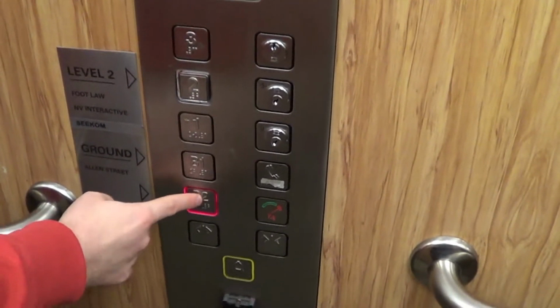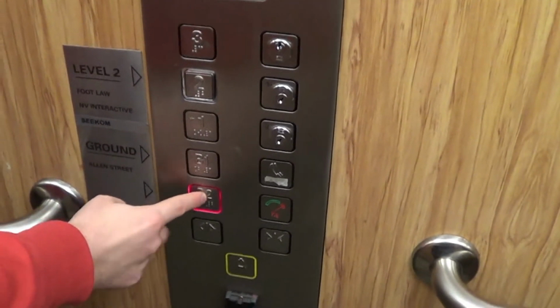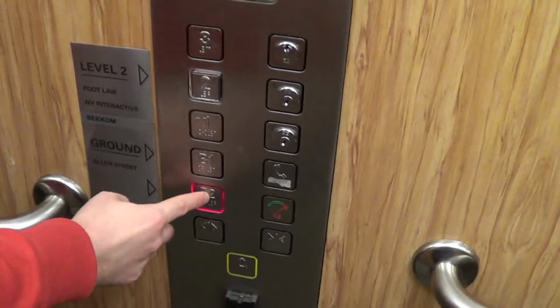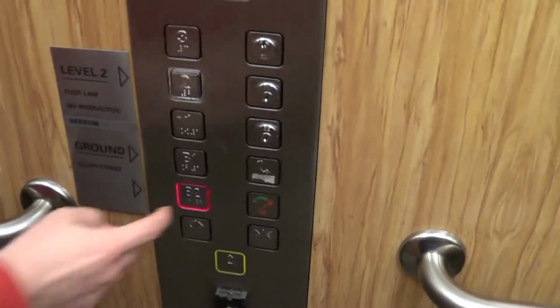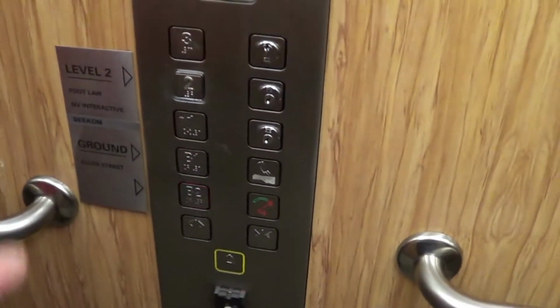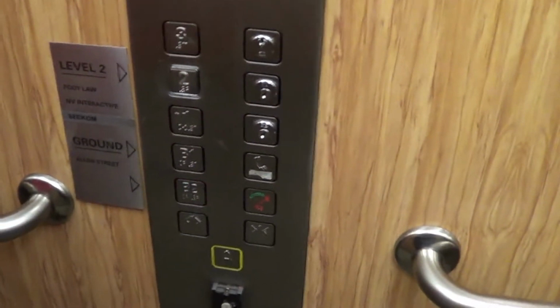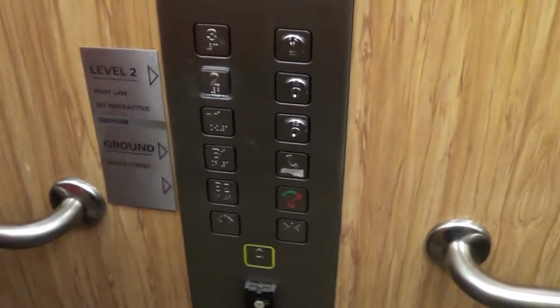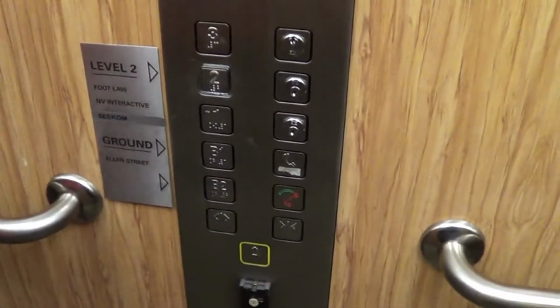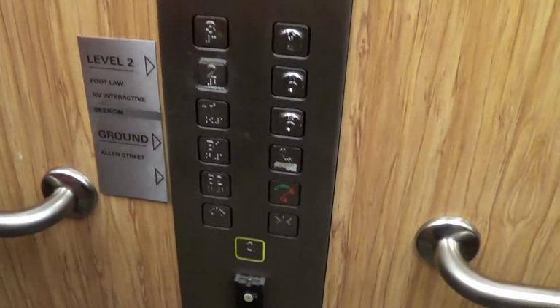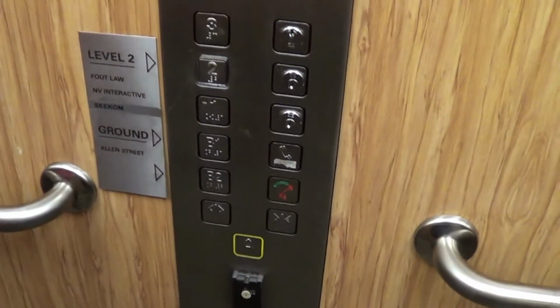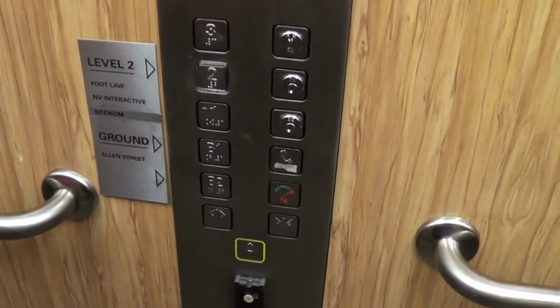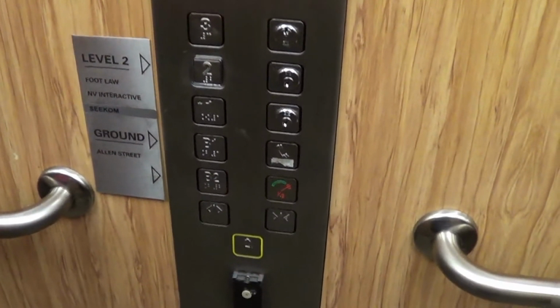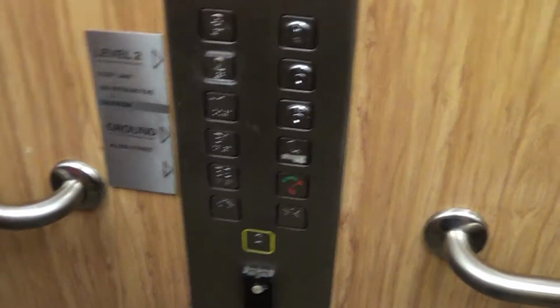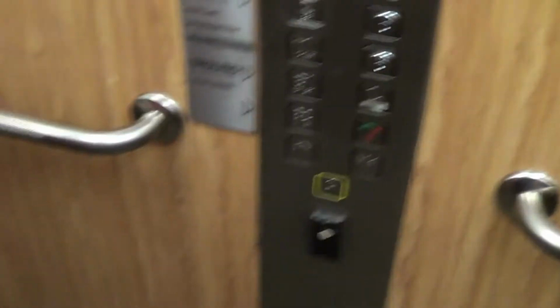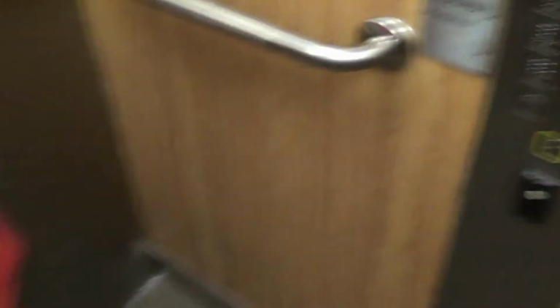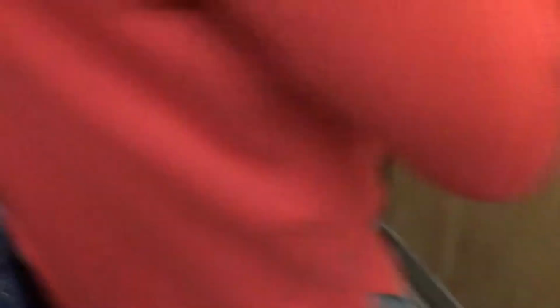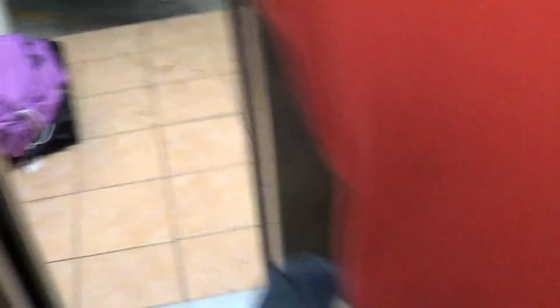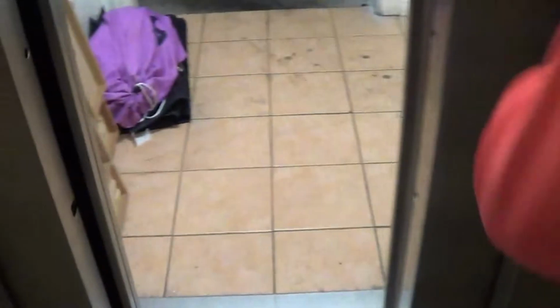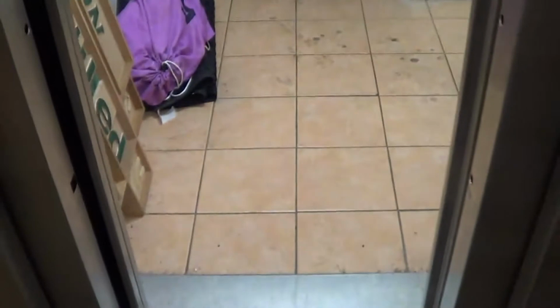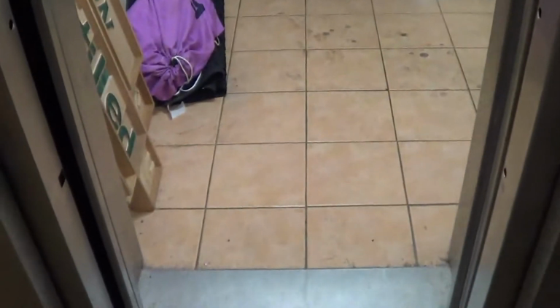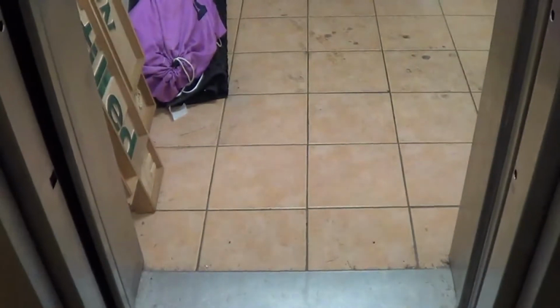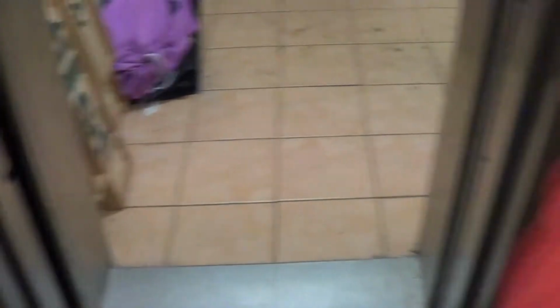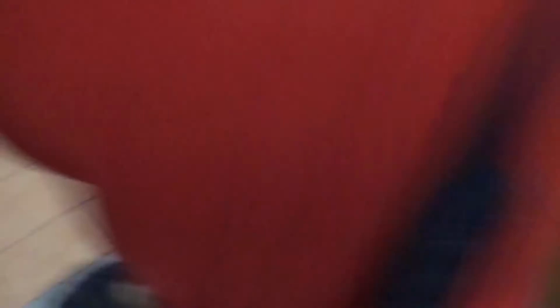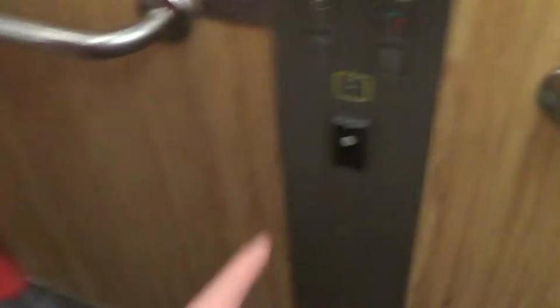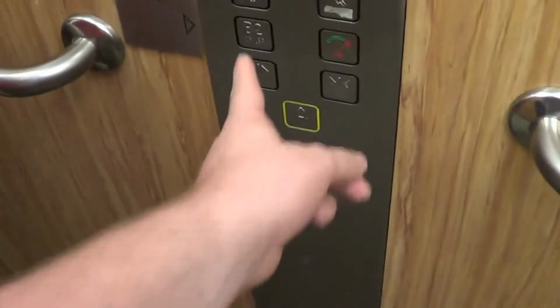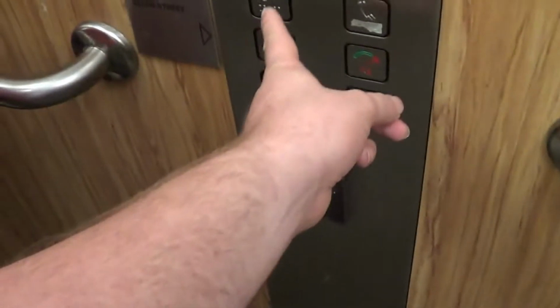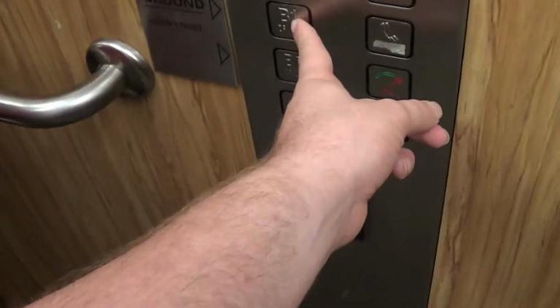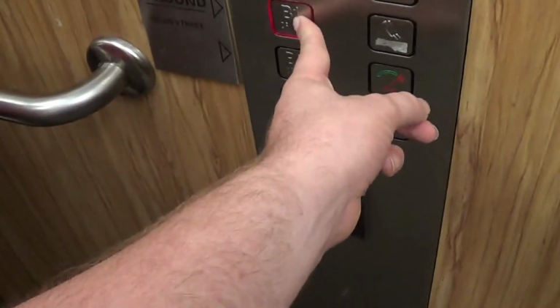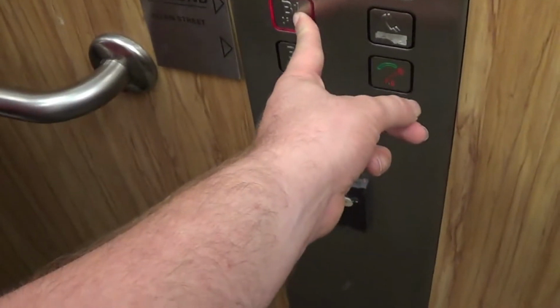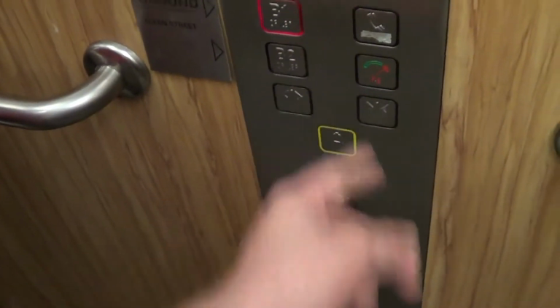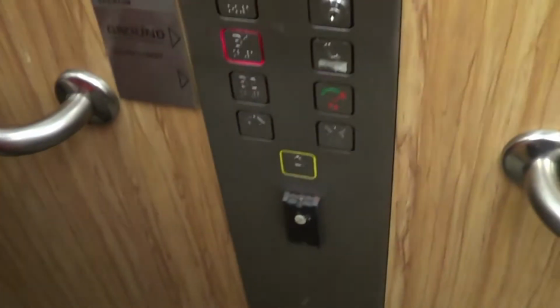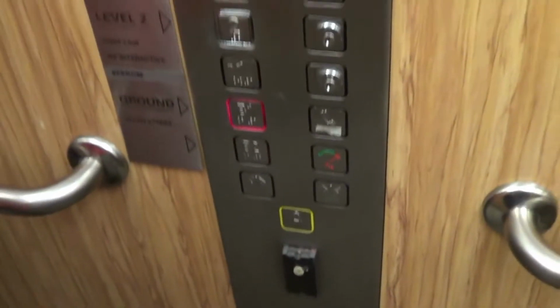I think the ground is B1 actually. Yeah it is. Okay, we're in the car park. Let's go.